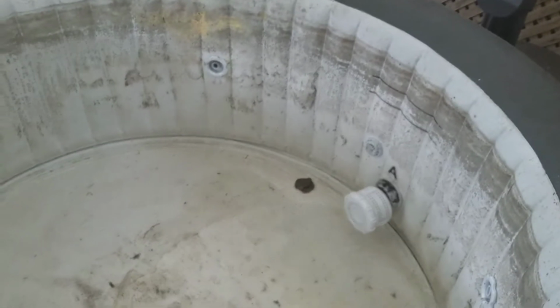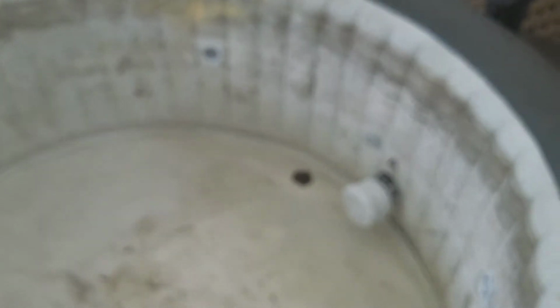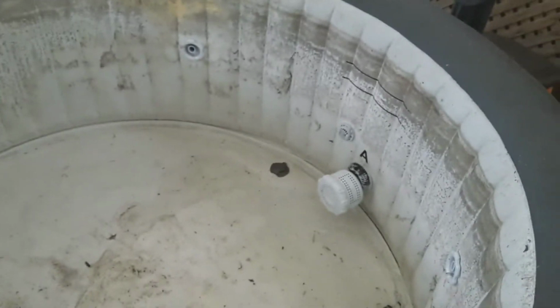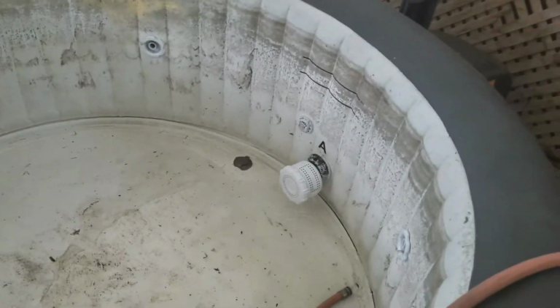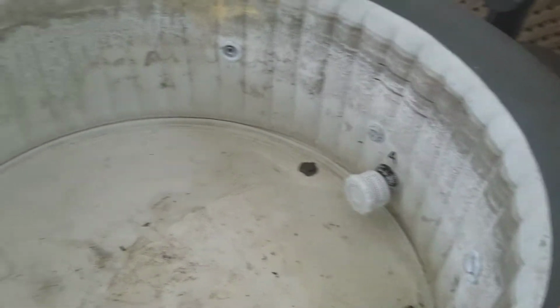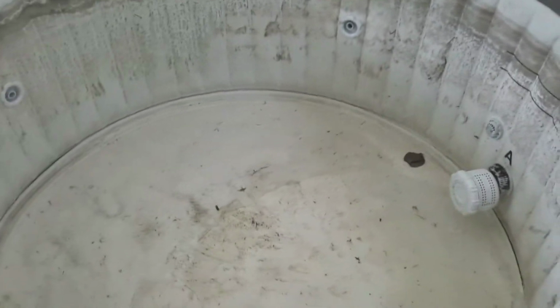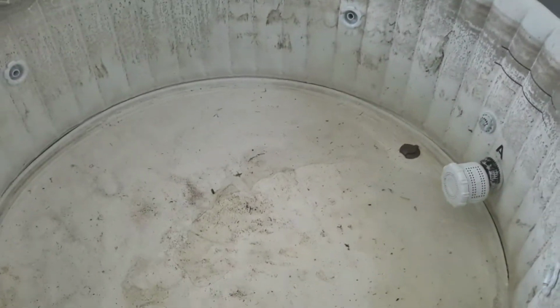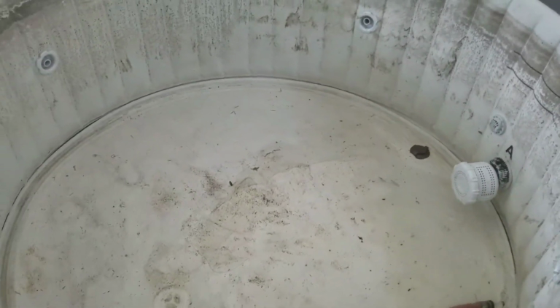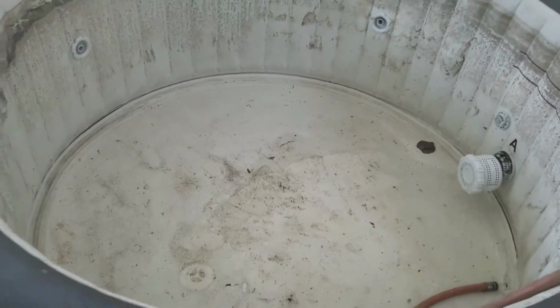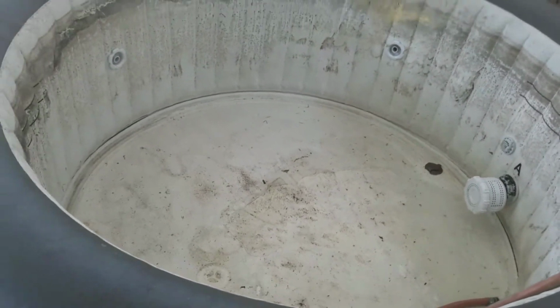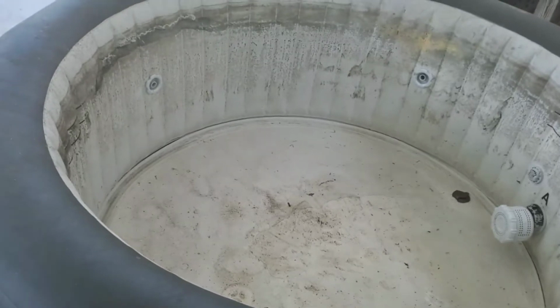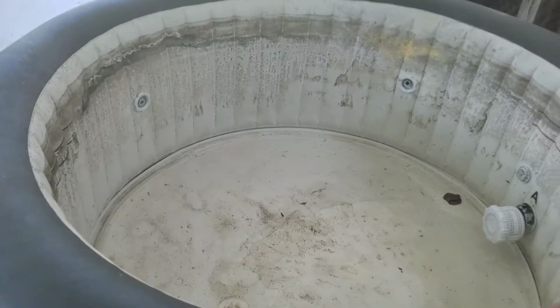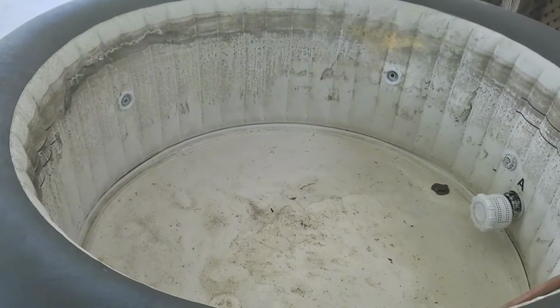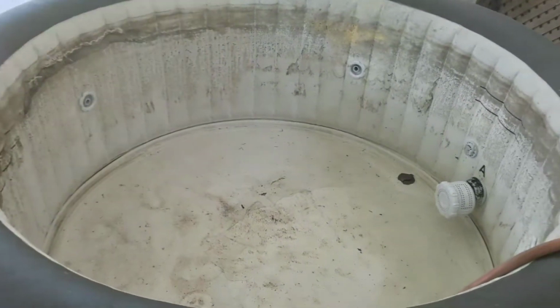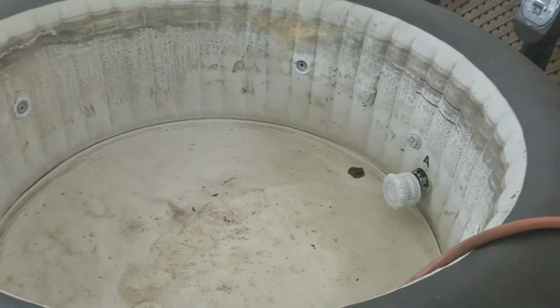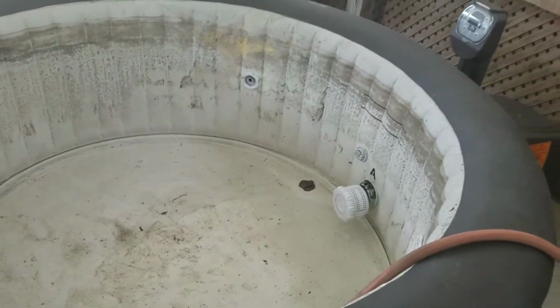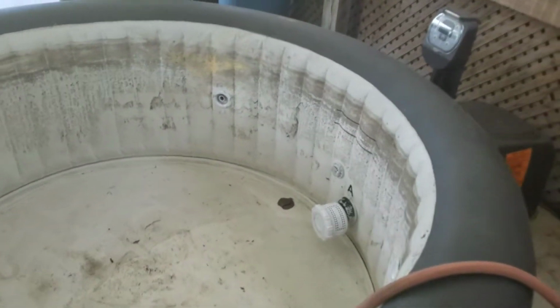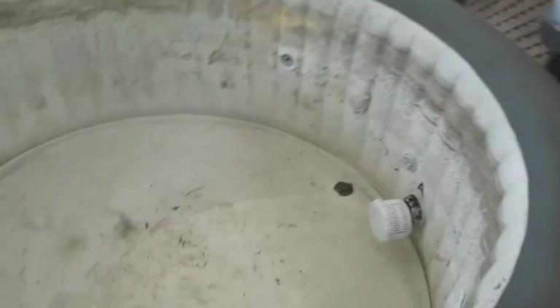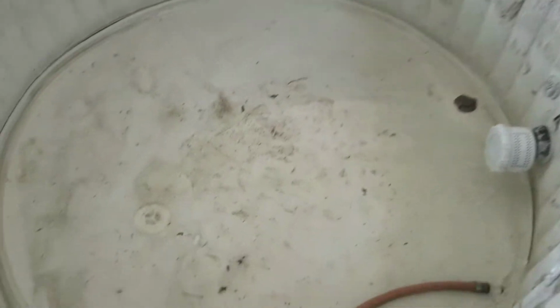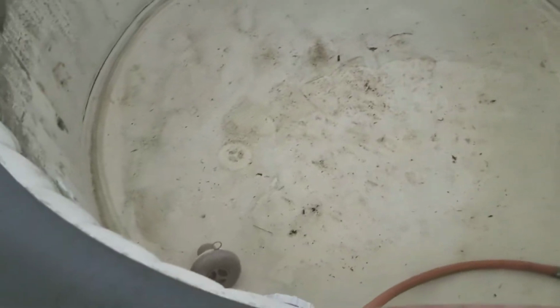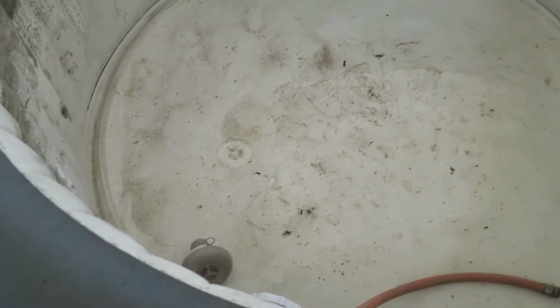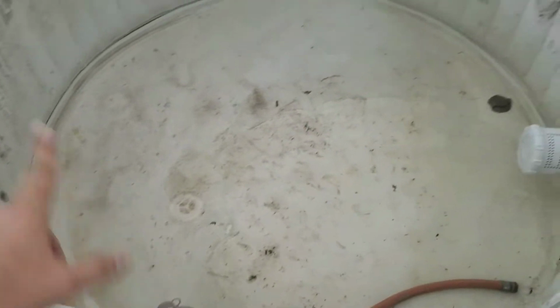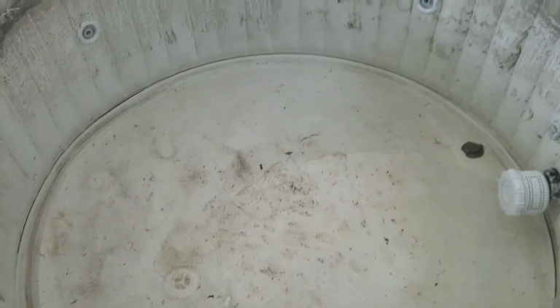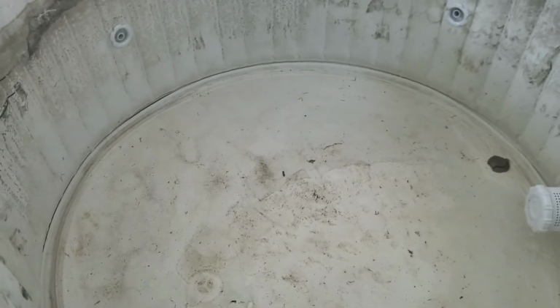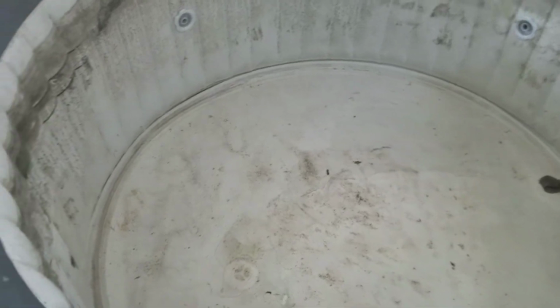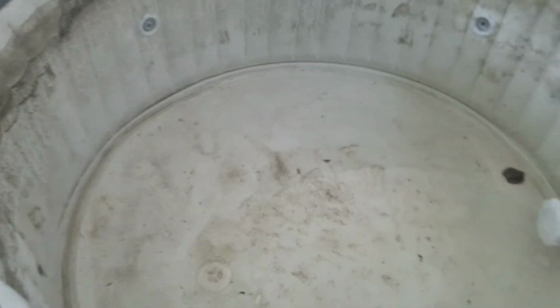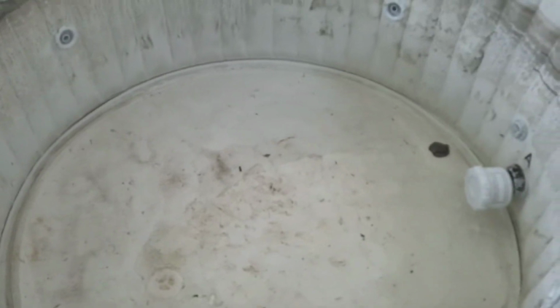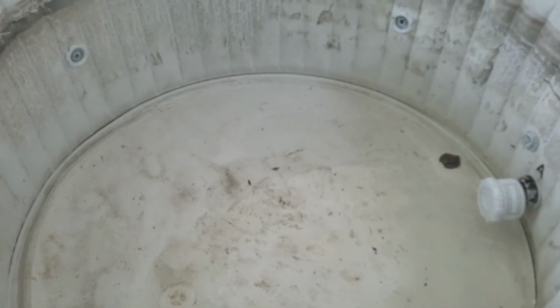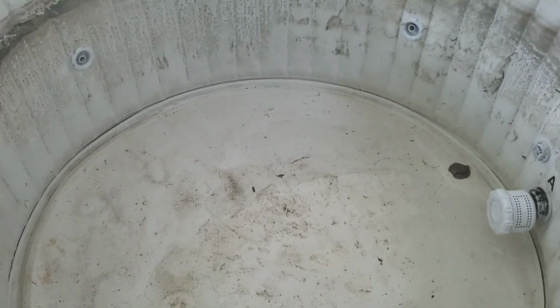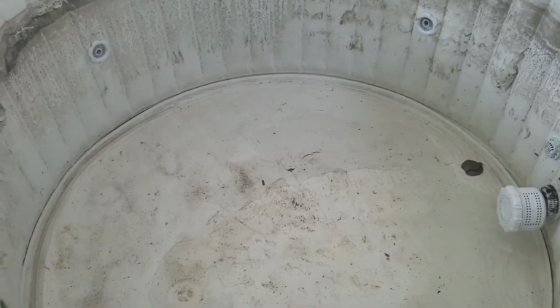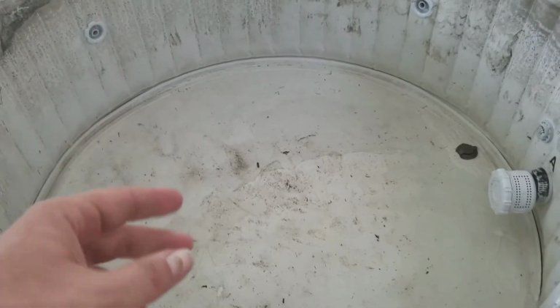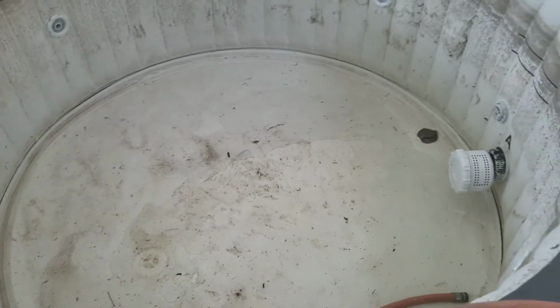Alright, got a little bit of fill-up action going. When this is all done I'll show you what it looks like. I'm betting that chlorine kind of cleans up all that nastiness — at least that's what I'm hoping. Catch you on the next one.